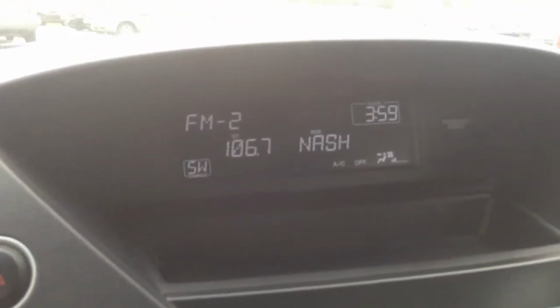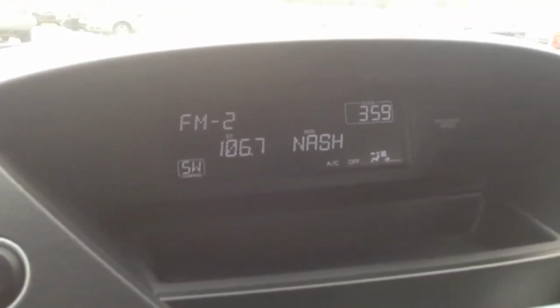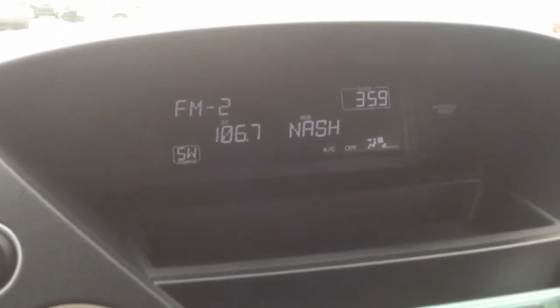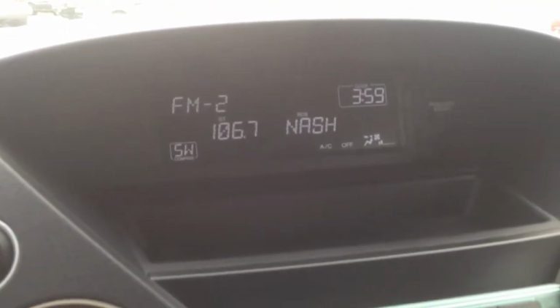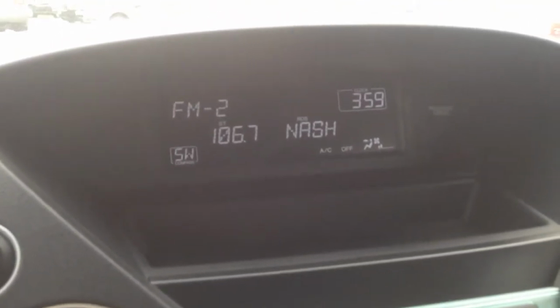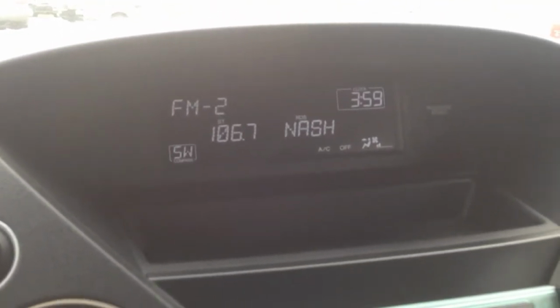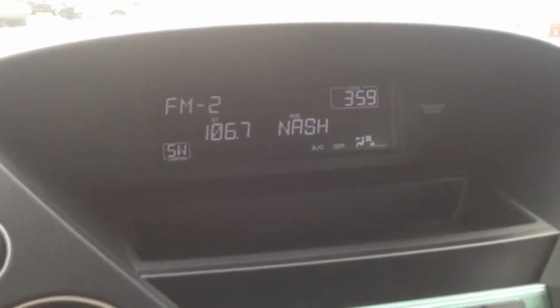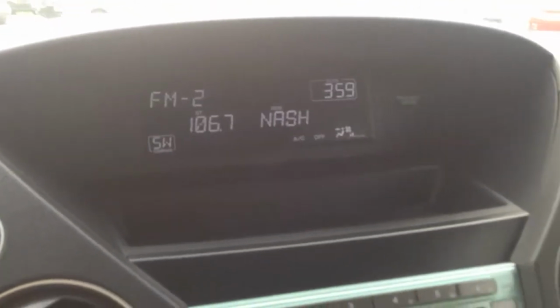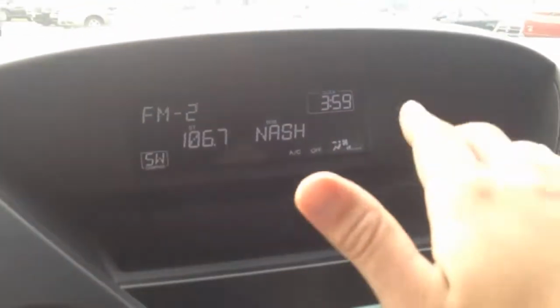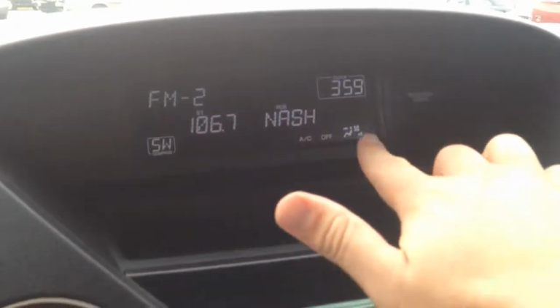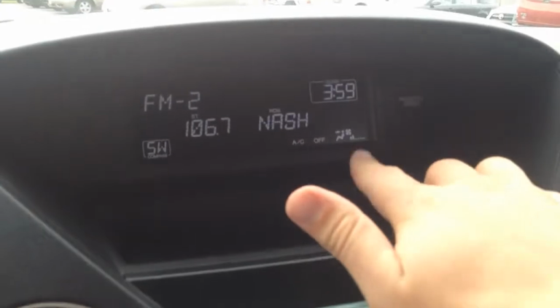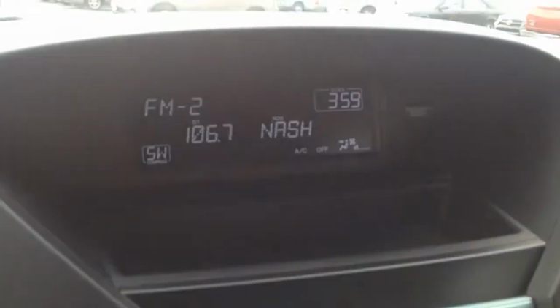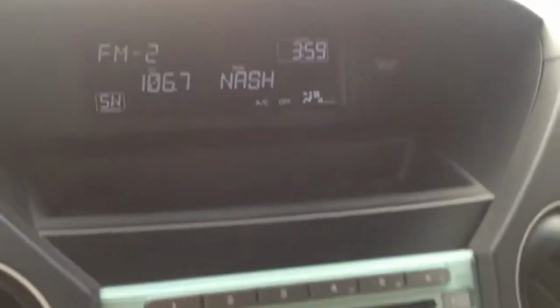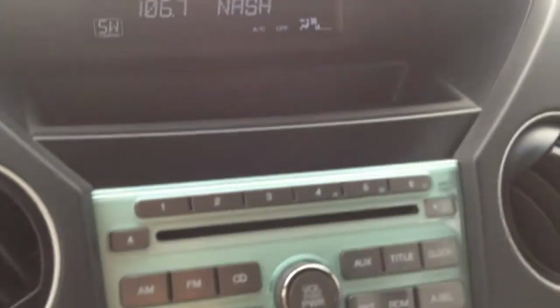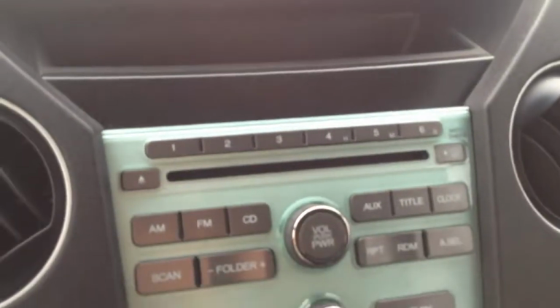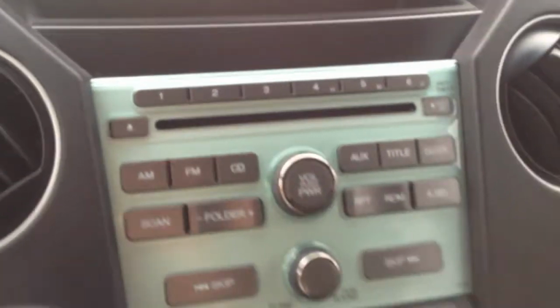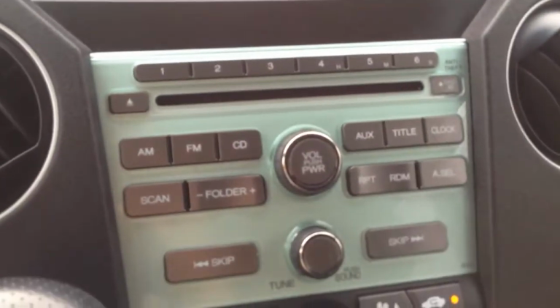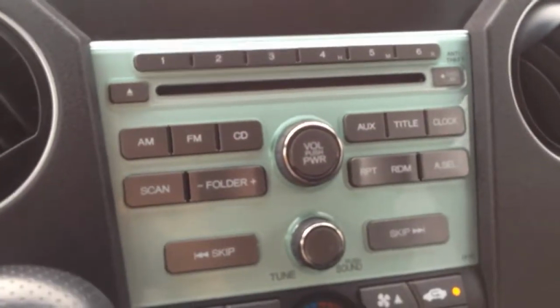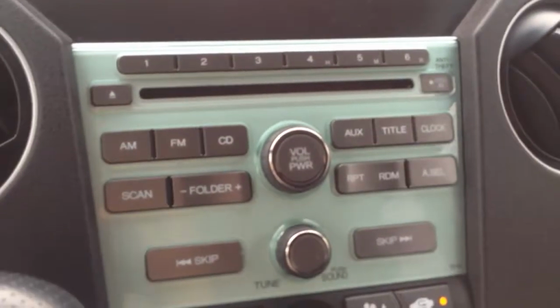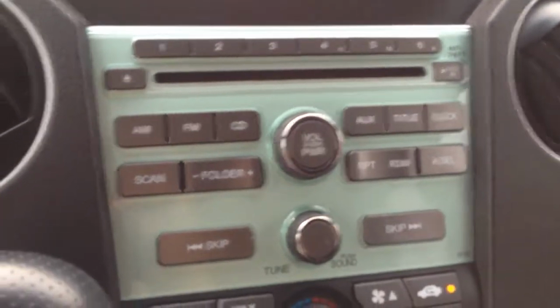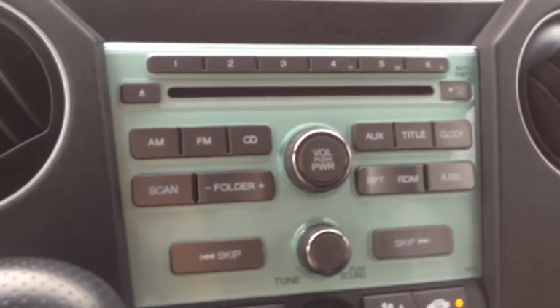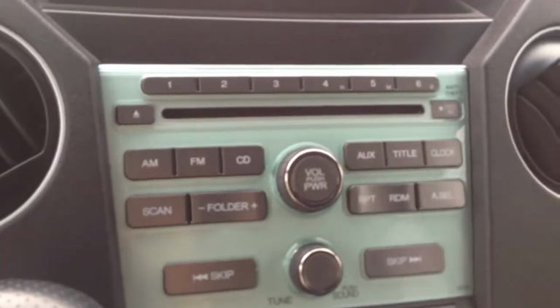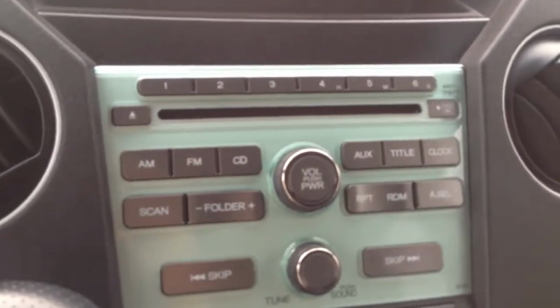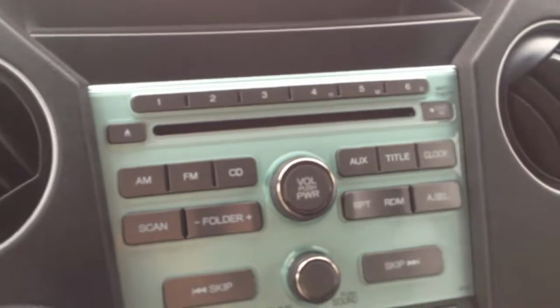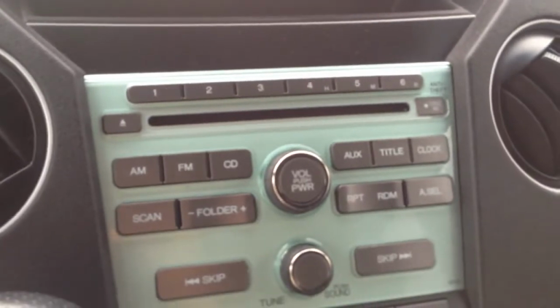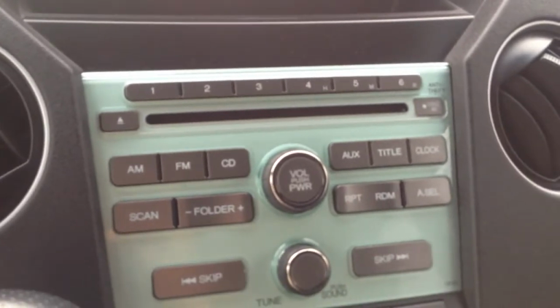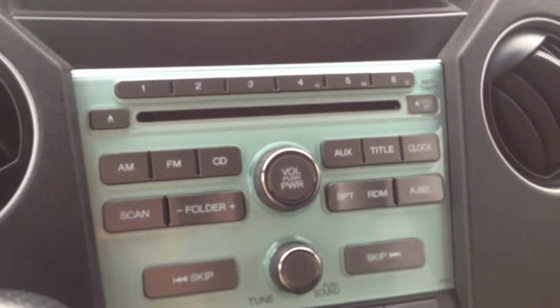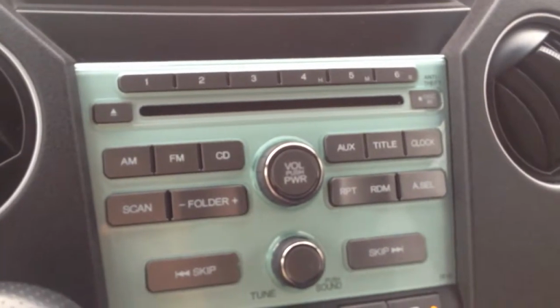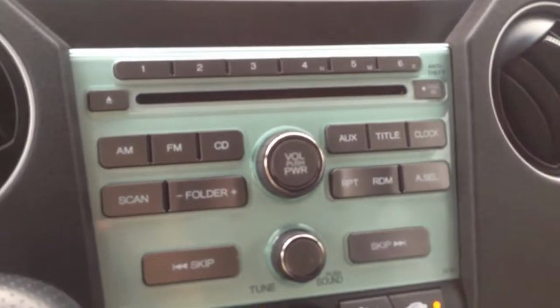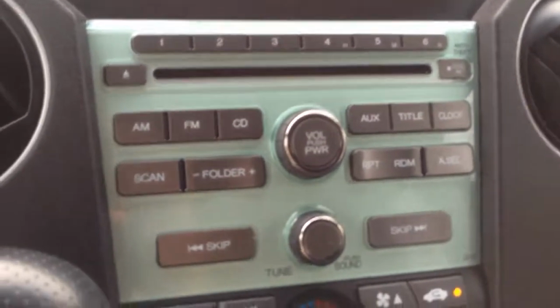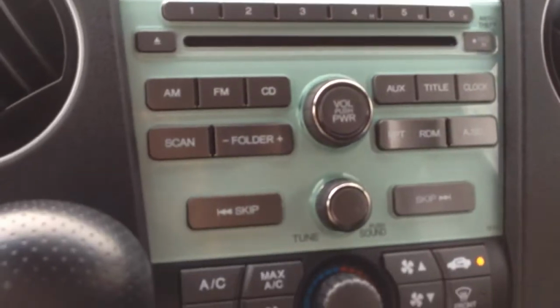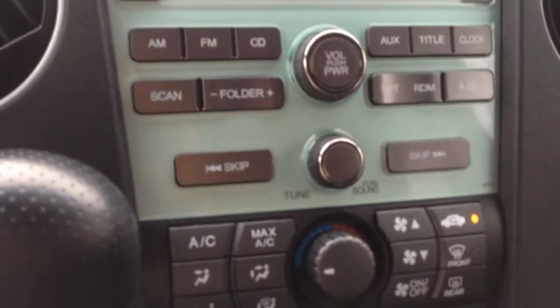Digital display for the radio with your climate control features there. Down here, six presets — AM, FM, CD, auxiliary in. Nice radio.